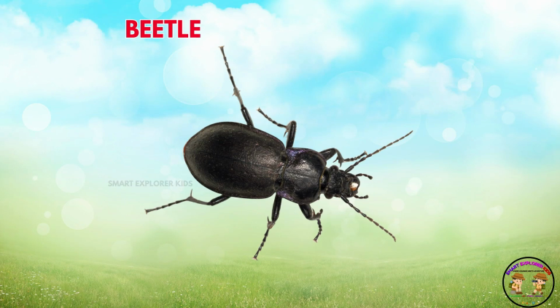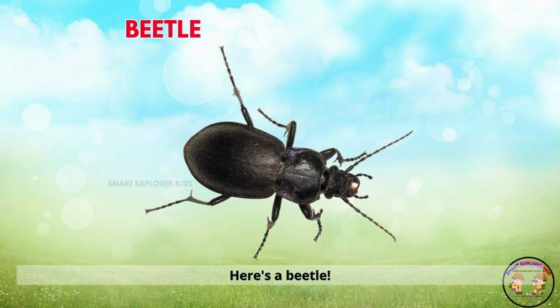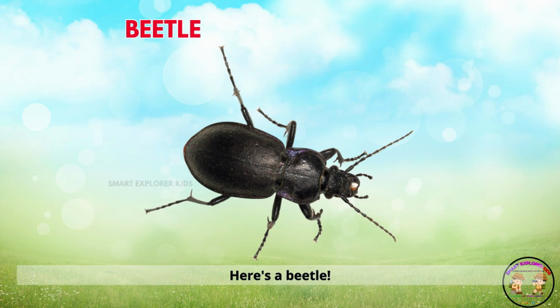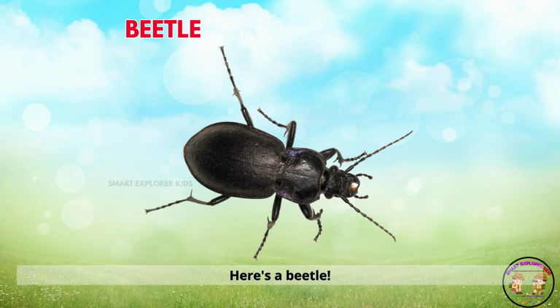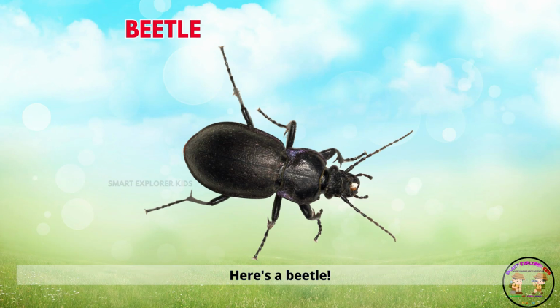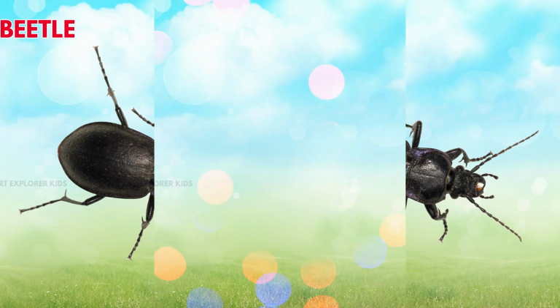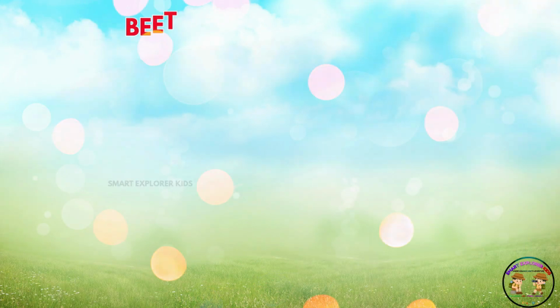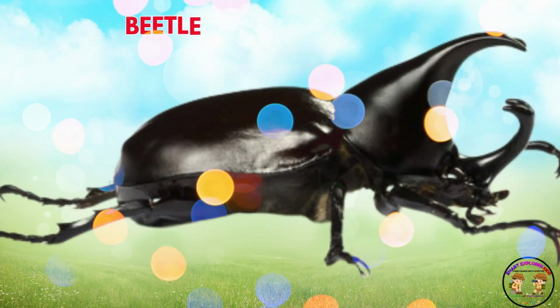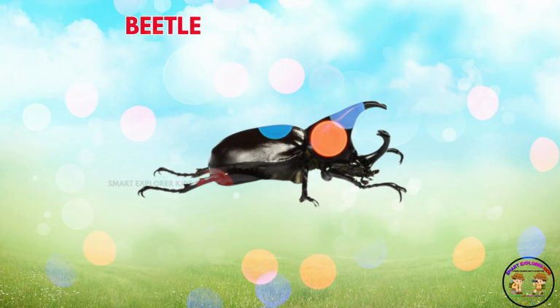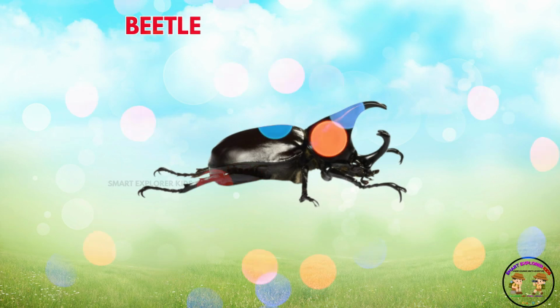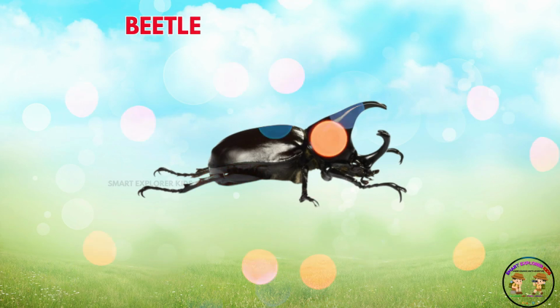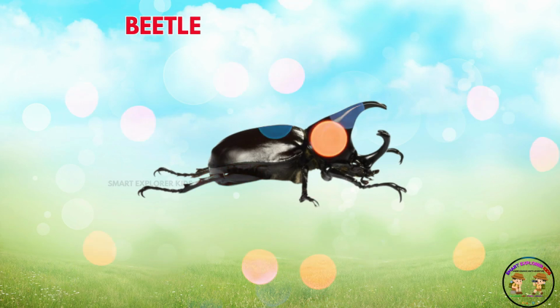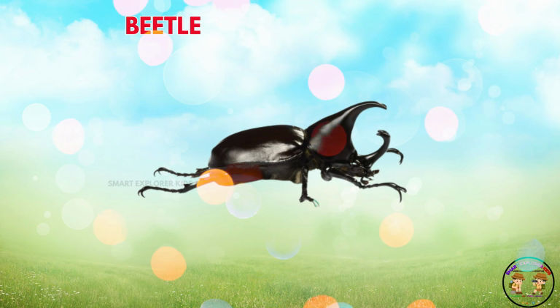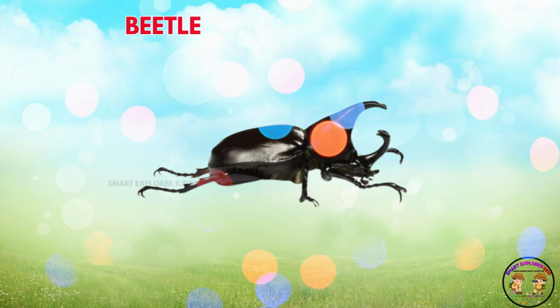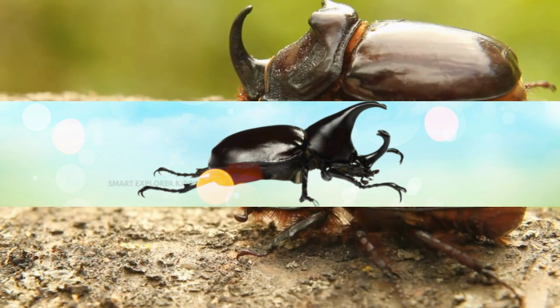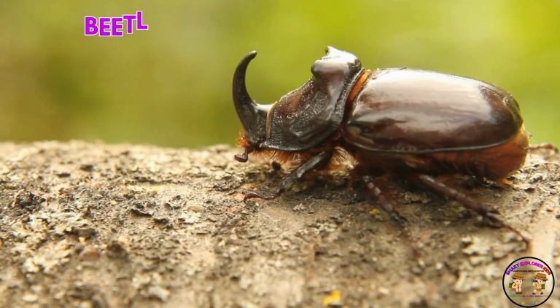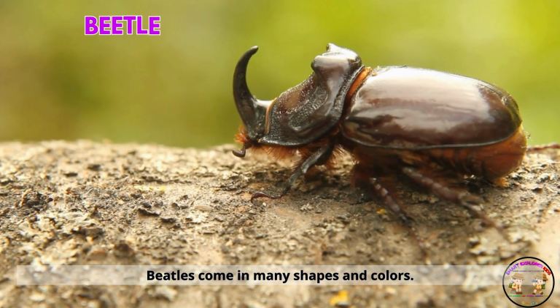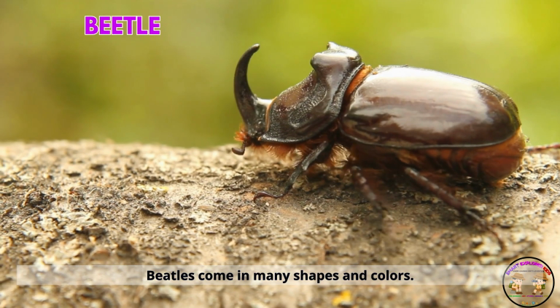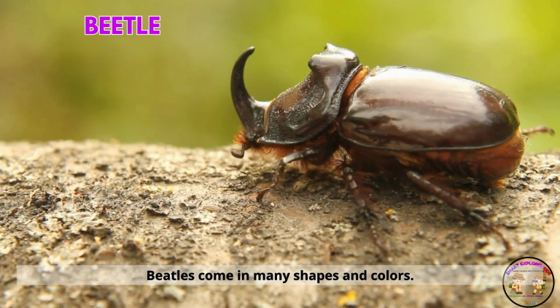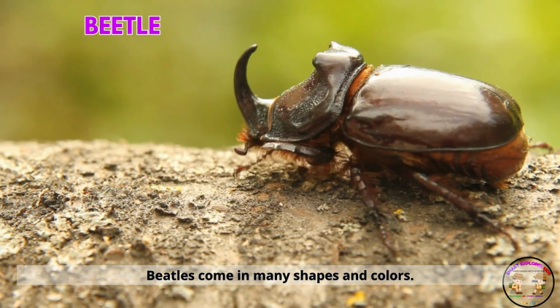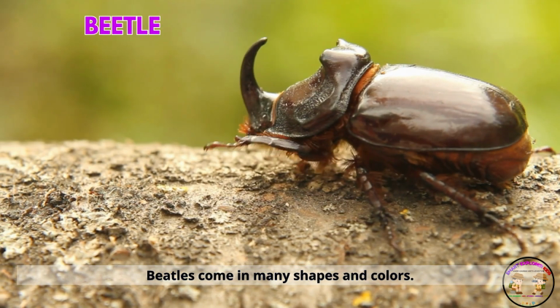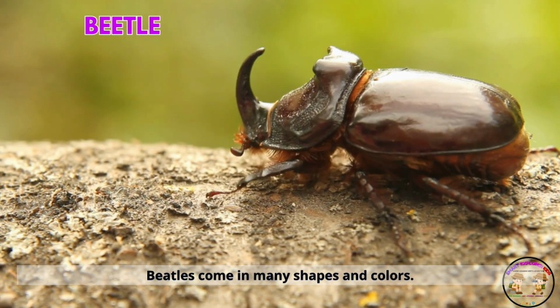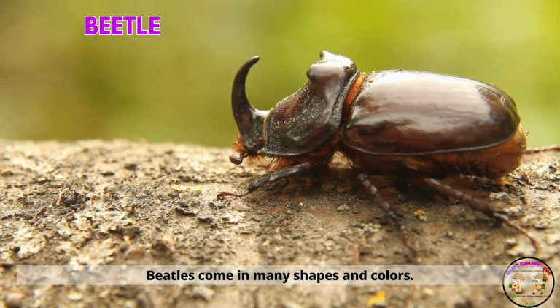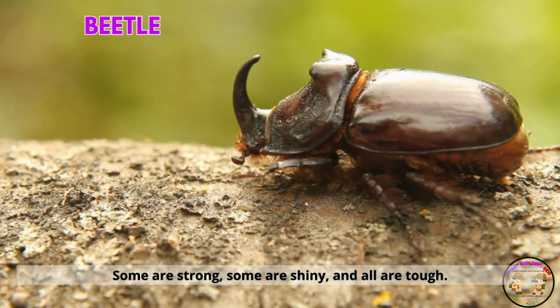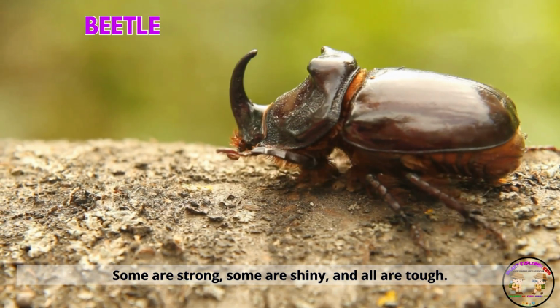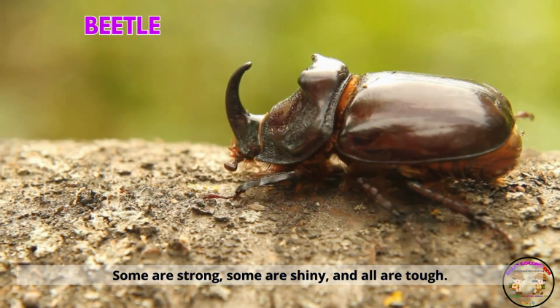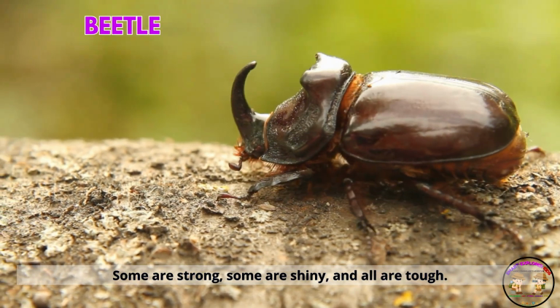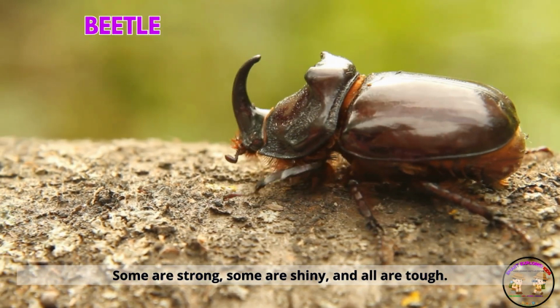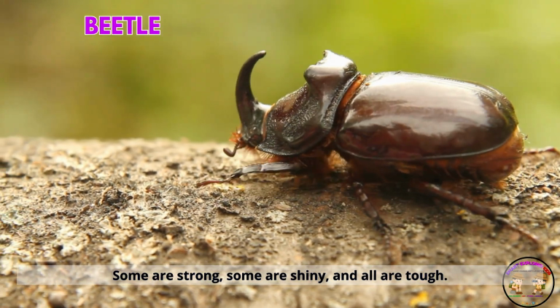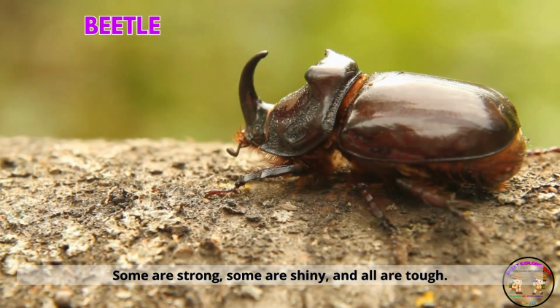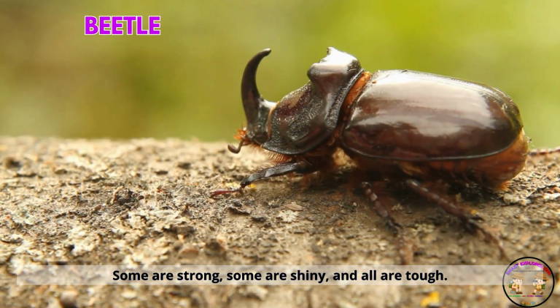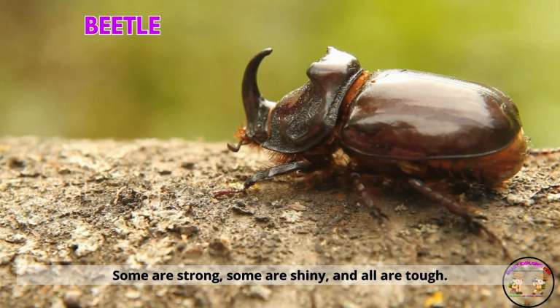Here's a beetle. Beetles come in many shapes and colors. Some are strong, some are shiny, and all are tough.